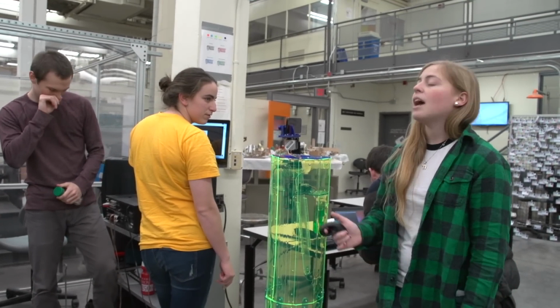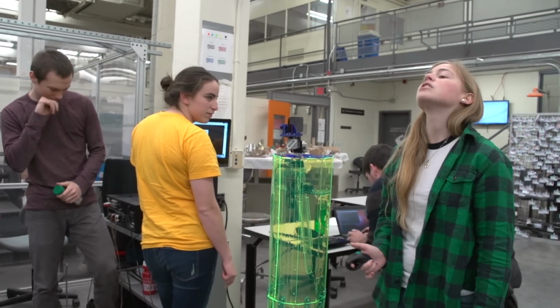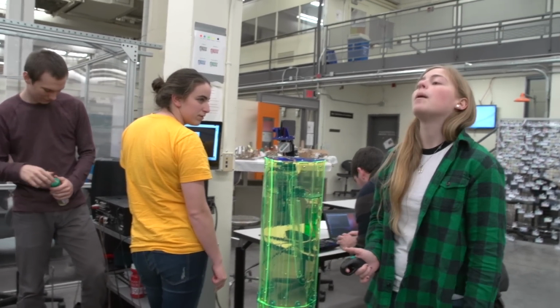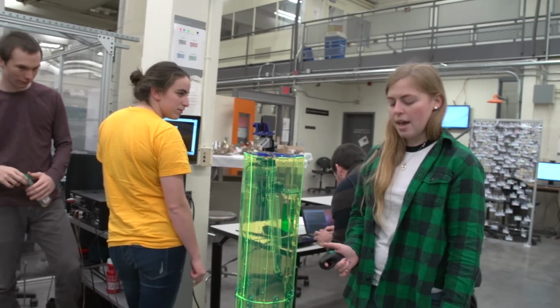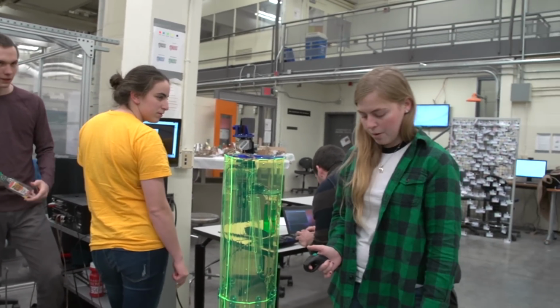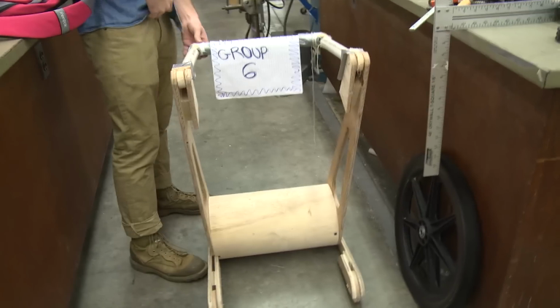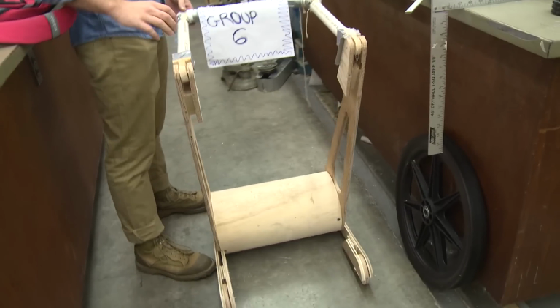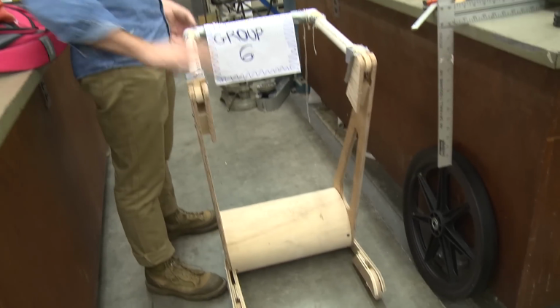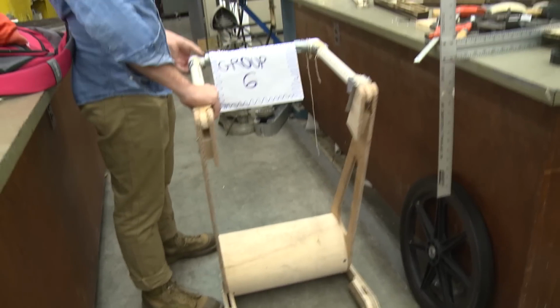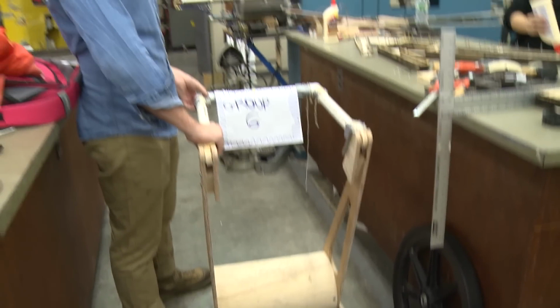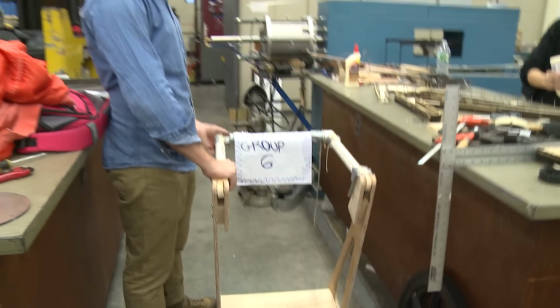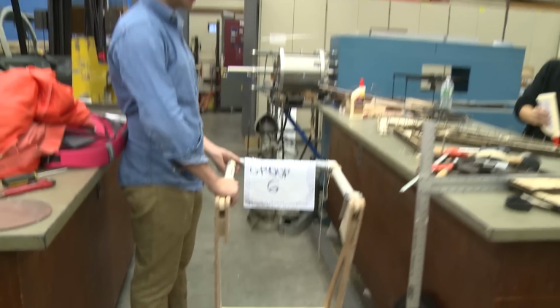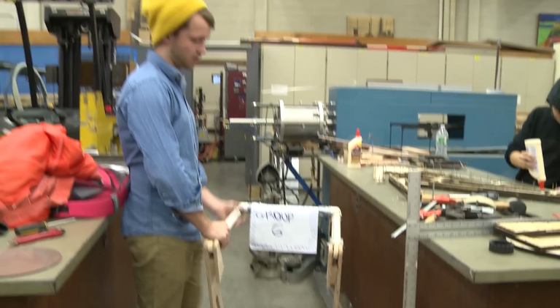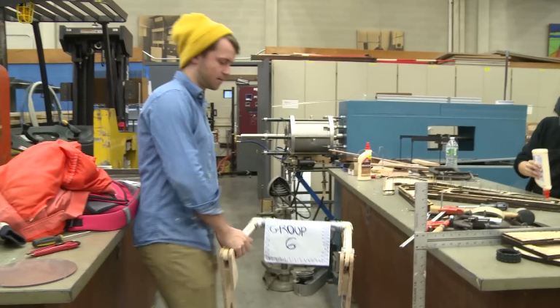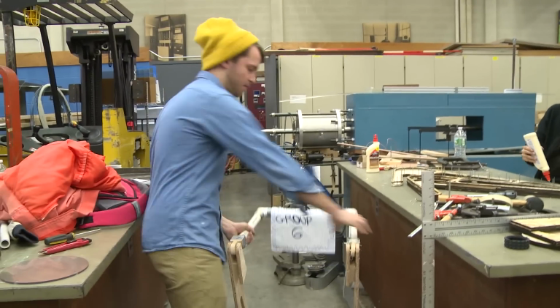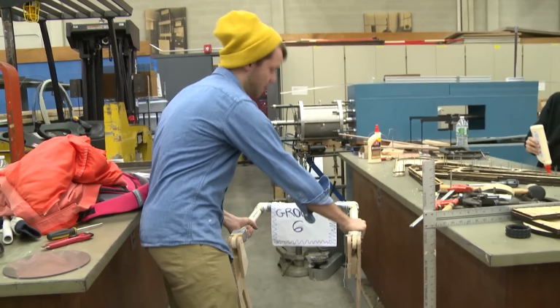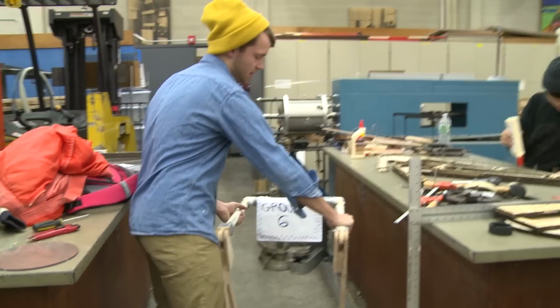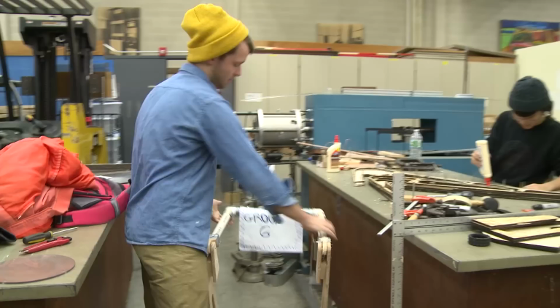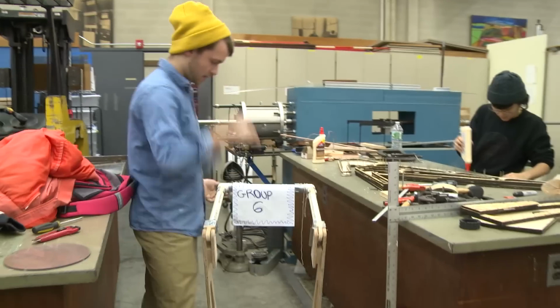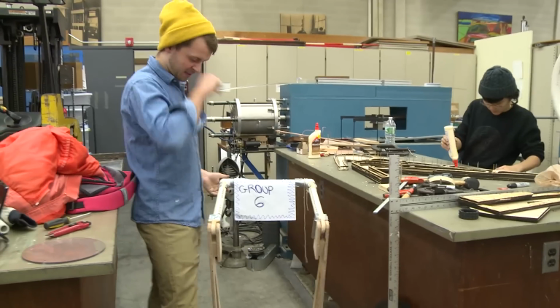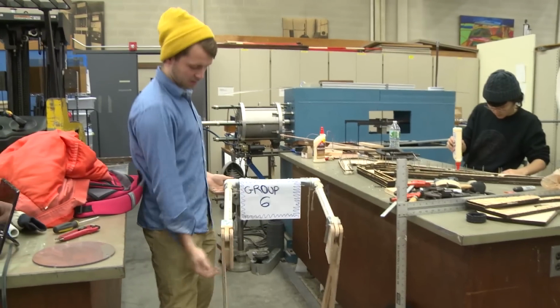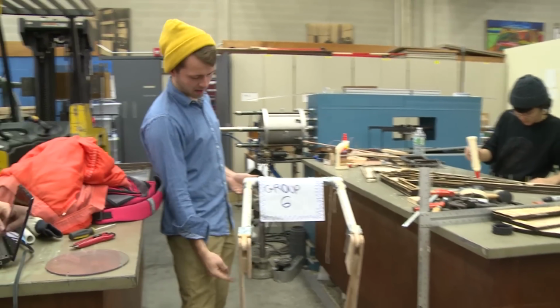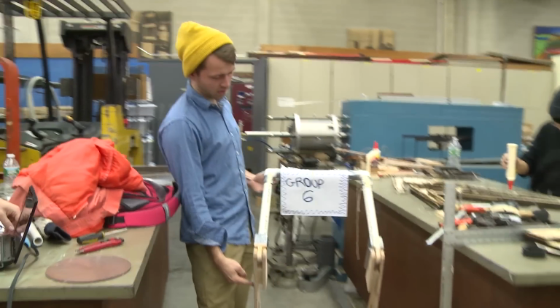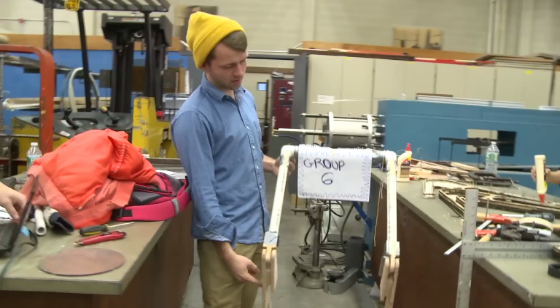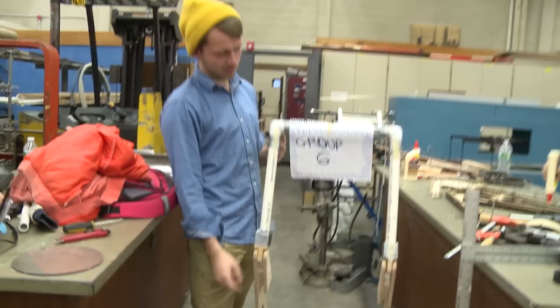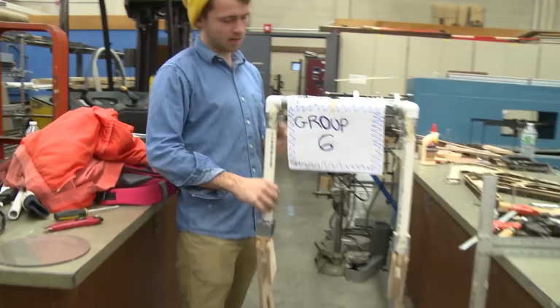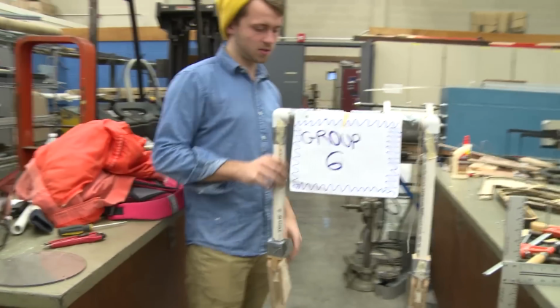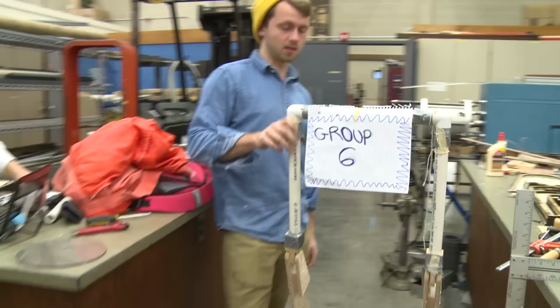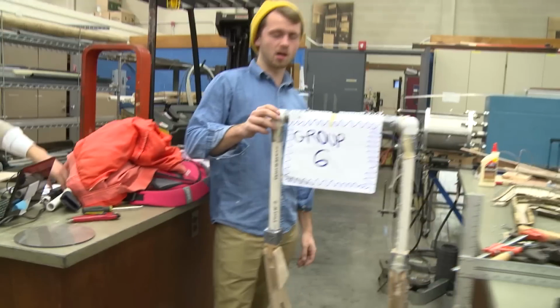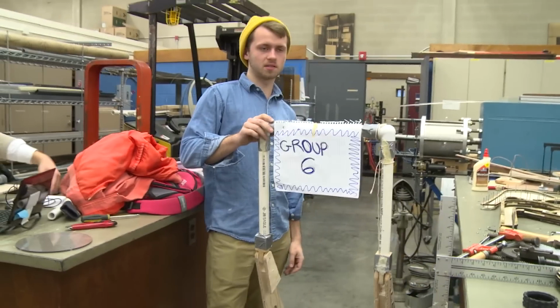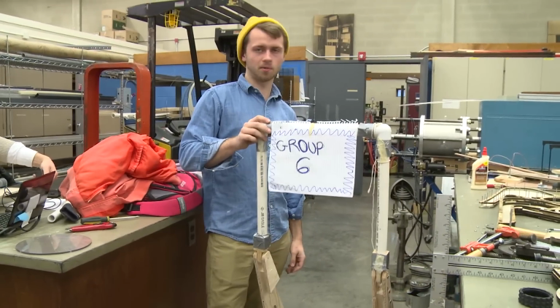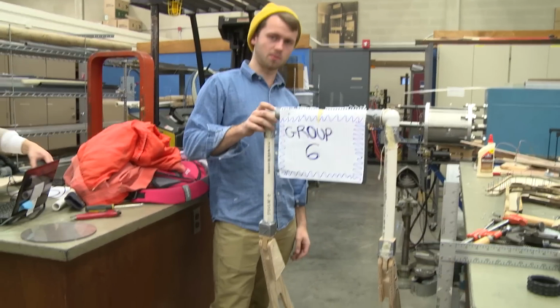And you can also move up and down. It transitions from a walker that an elderly person would like to have their hands on, powered by a motor here that raises it up to an autonomous telepresence robot.